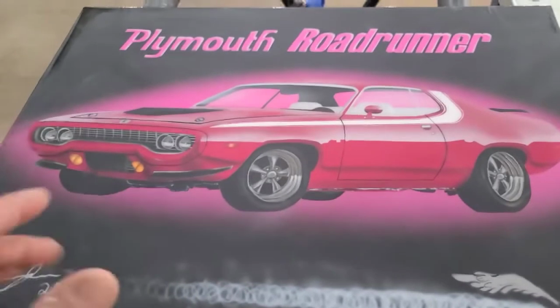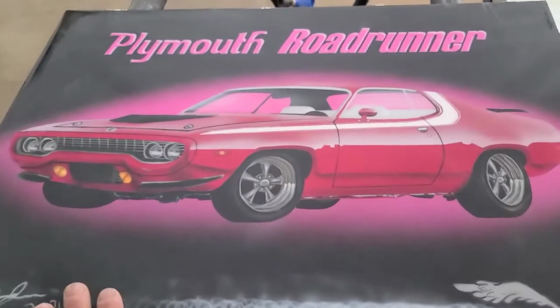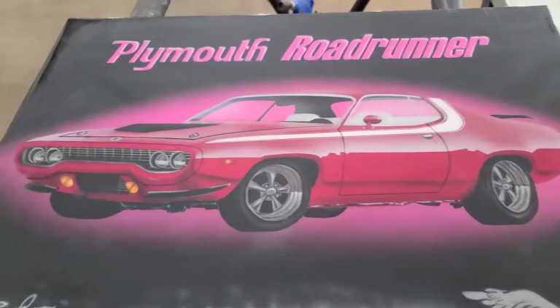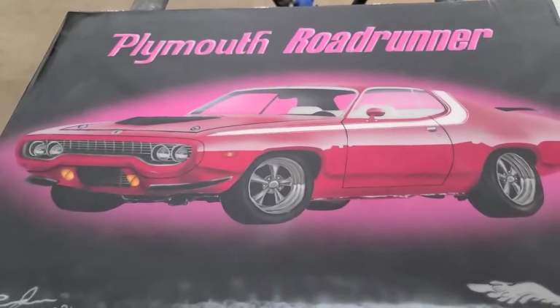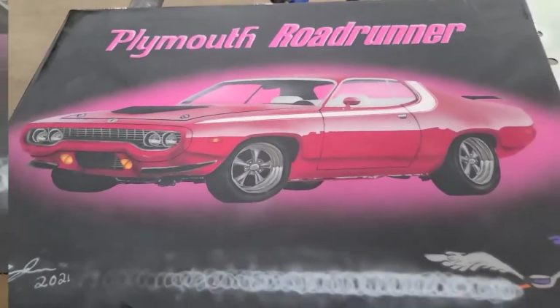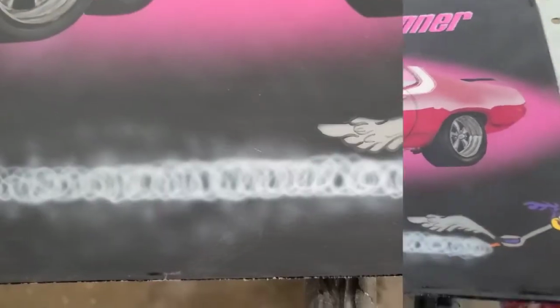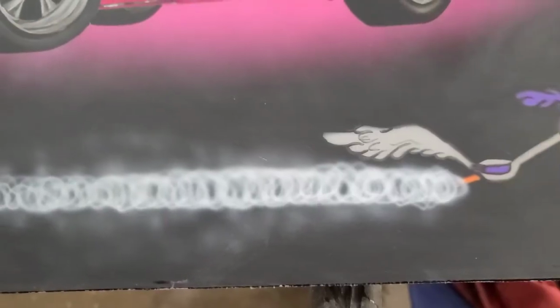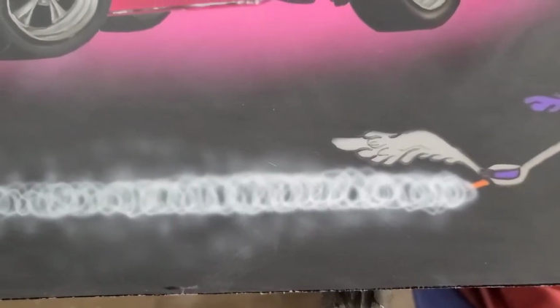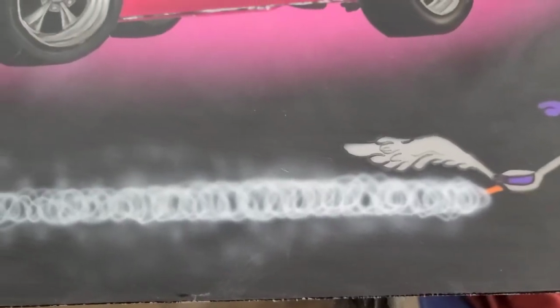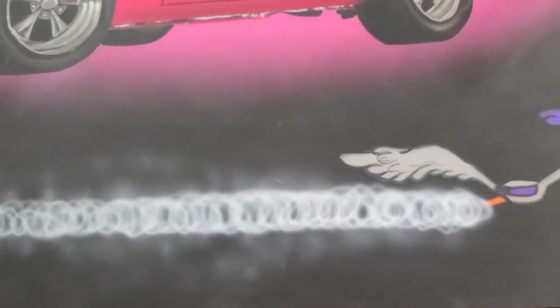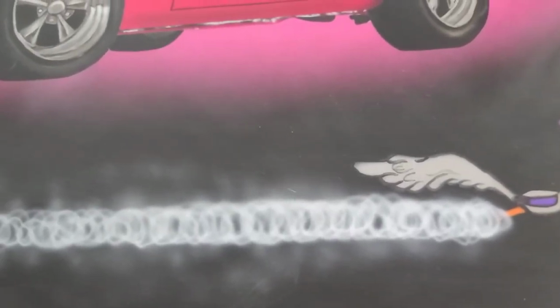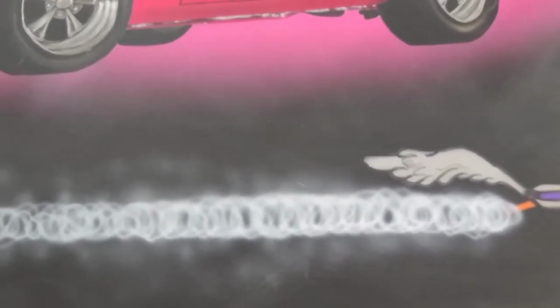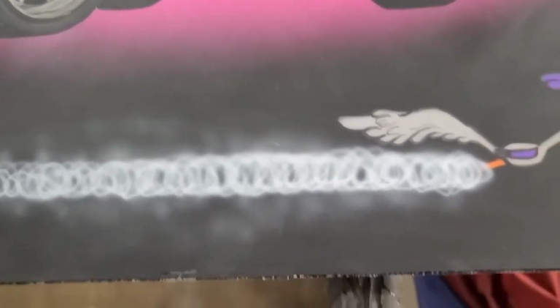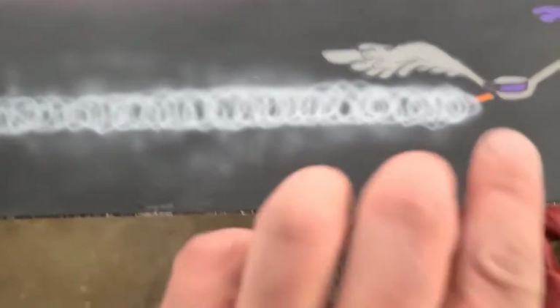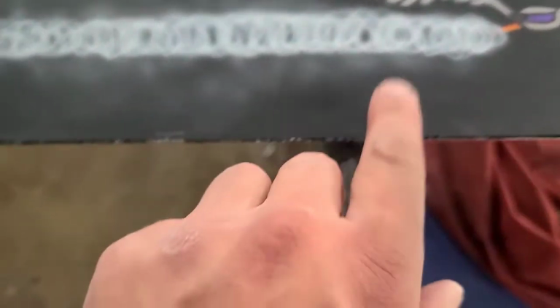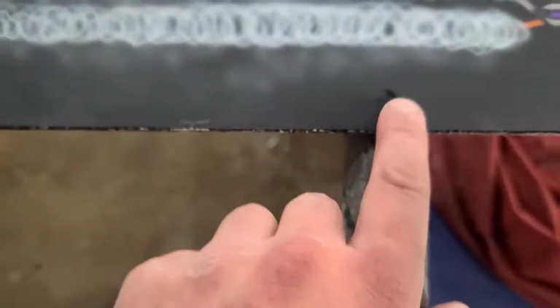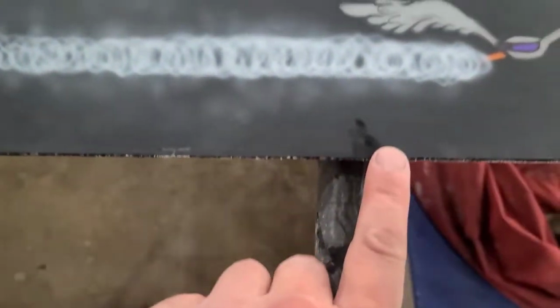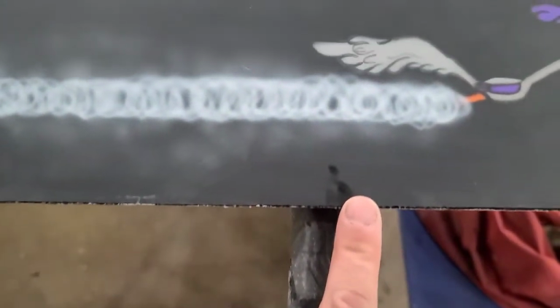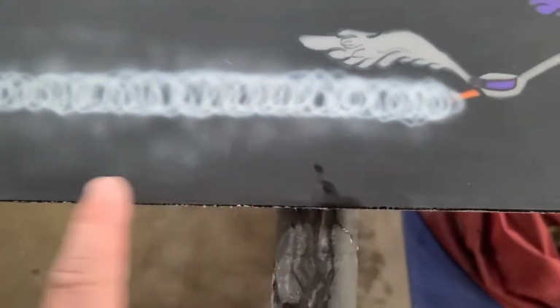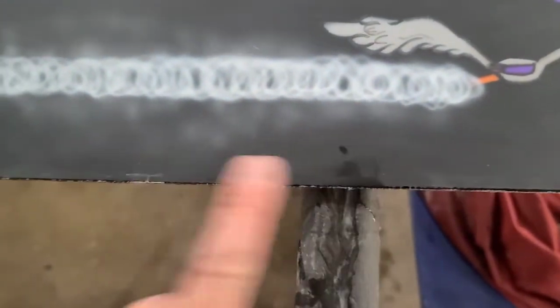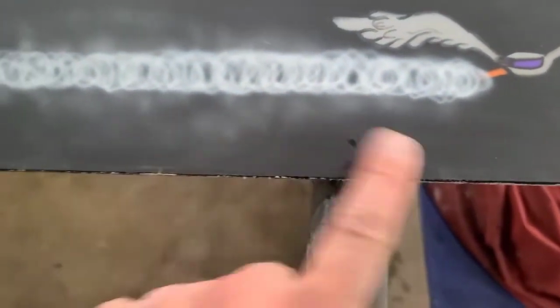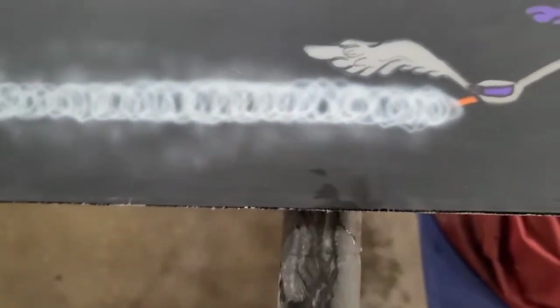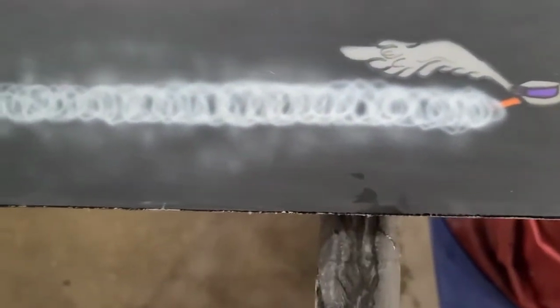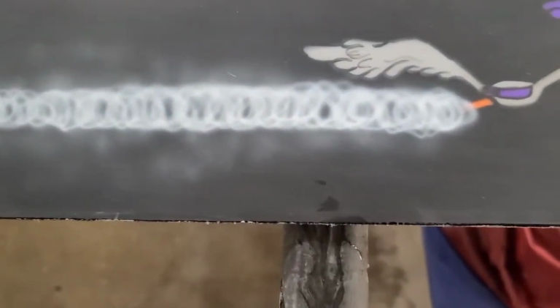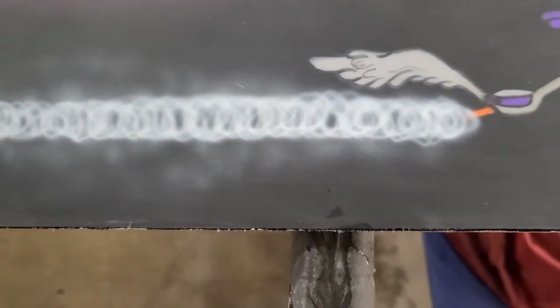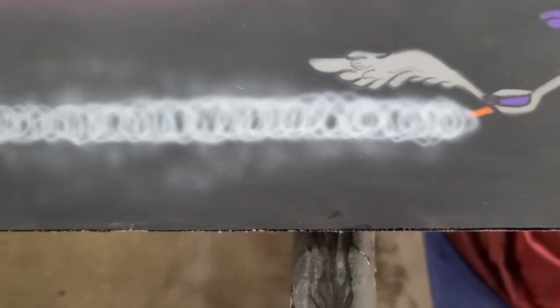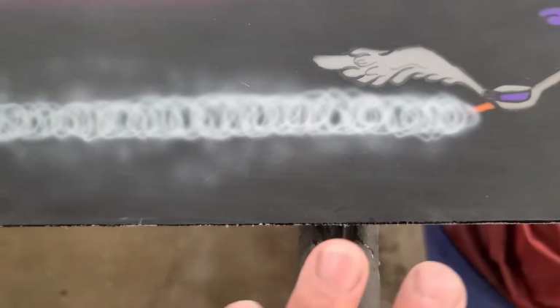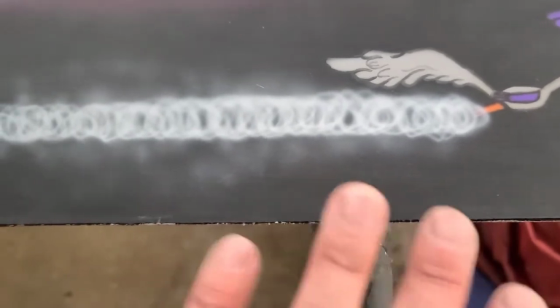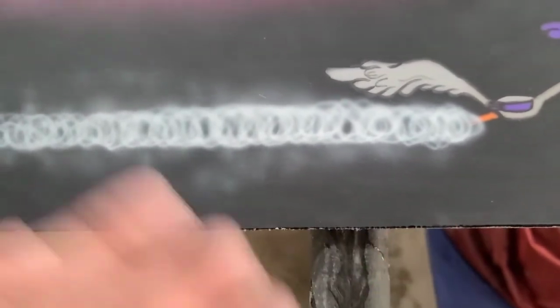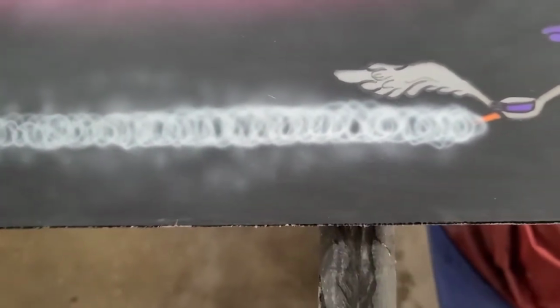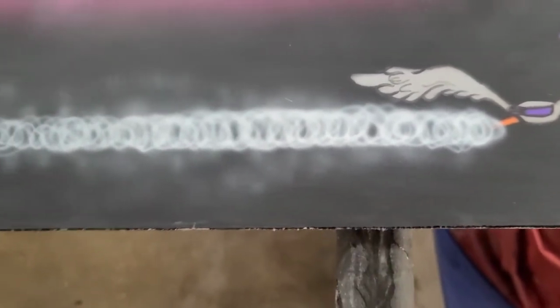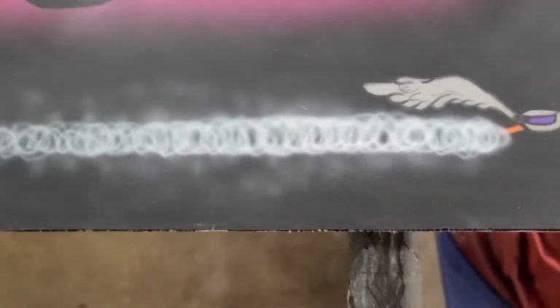1500 time-lapse done. So just before I go back in and do the 1500 grit — here's where that dust nib was. I've wet sanded right until it's out. When it looks like this, you can move on to your next step.